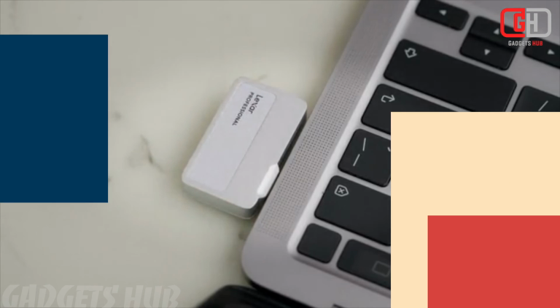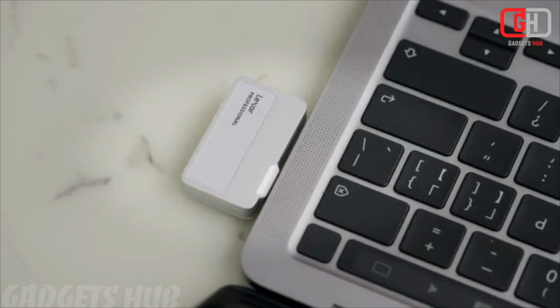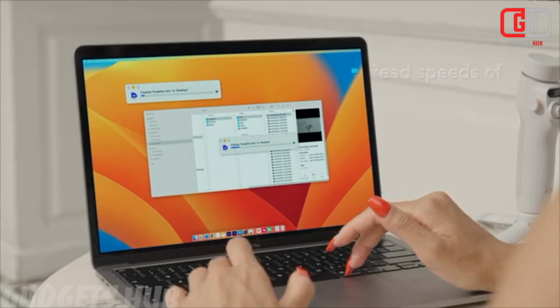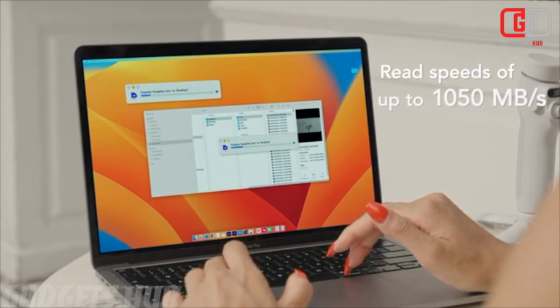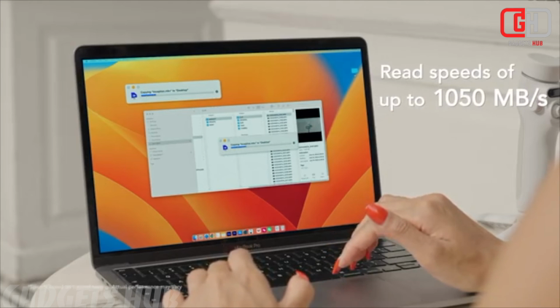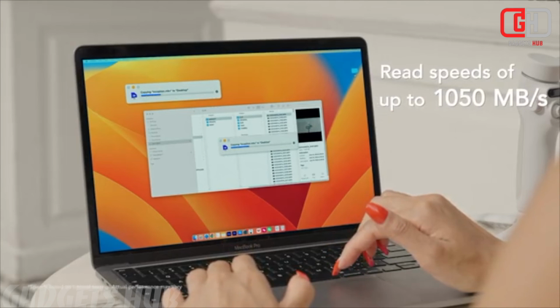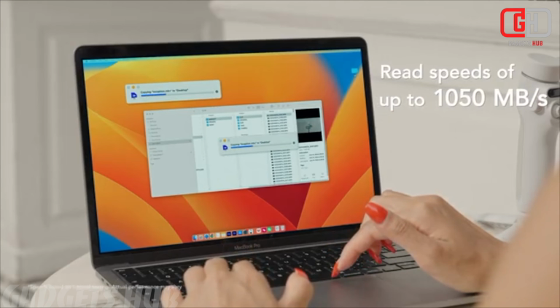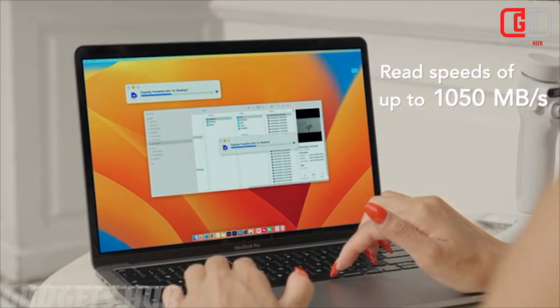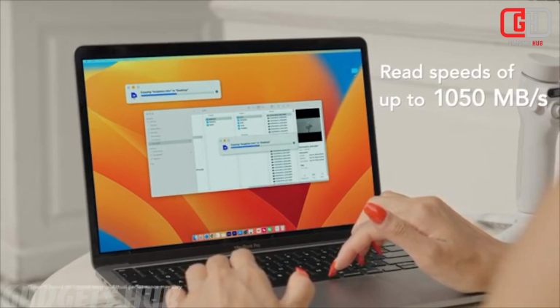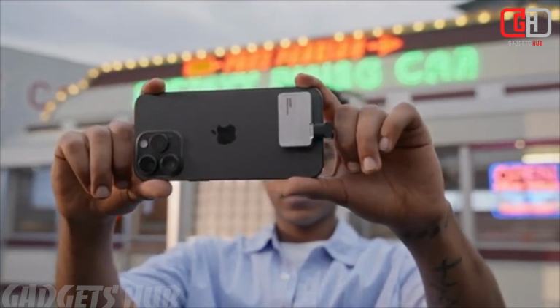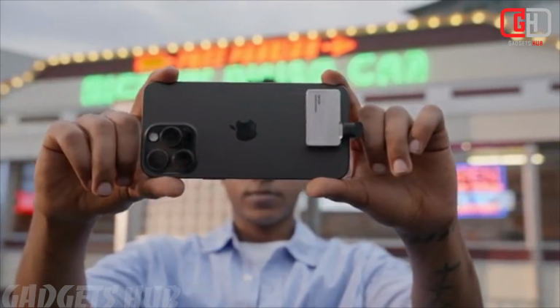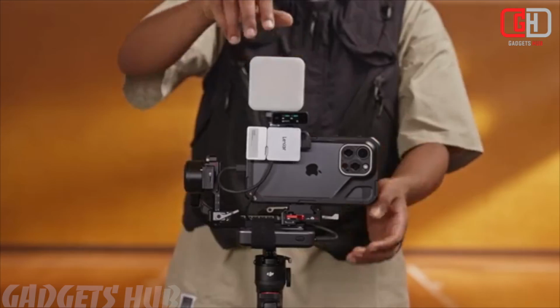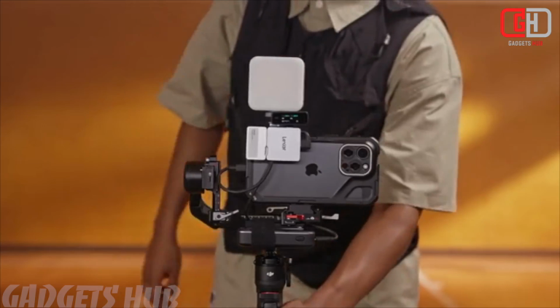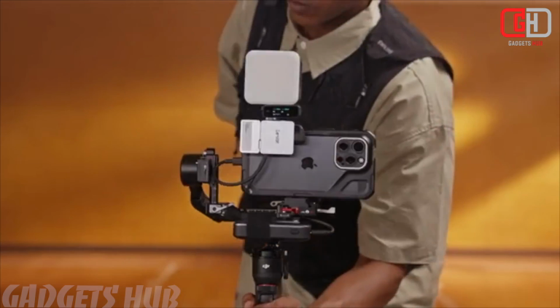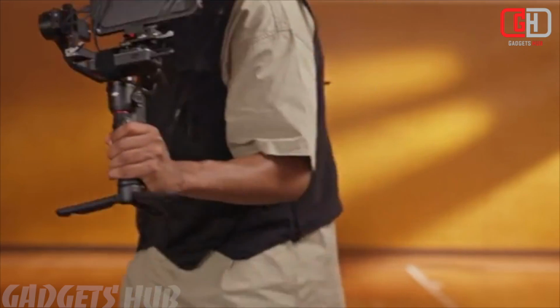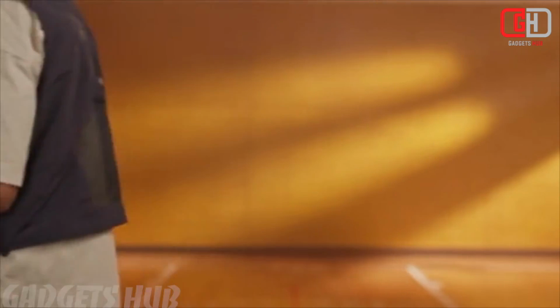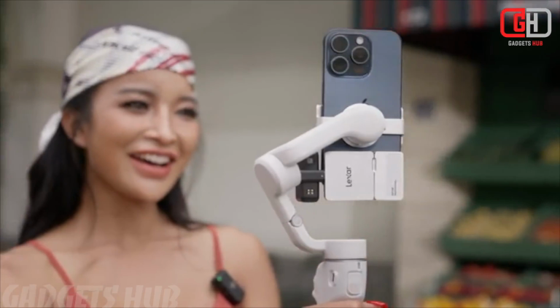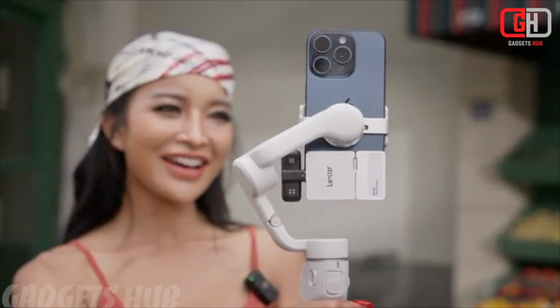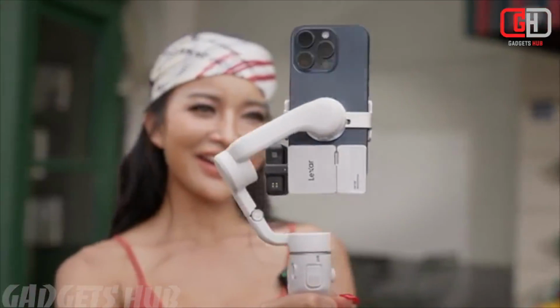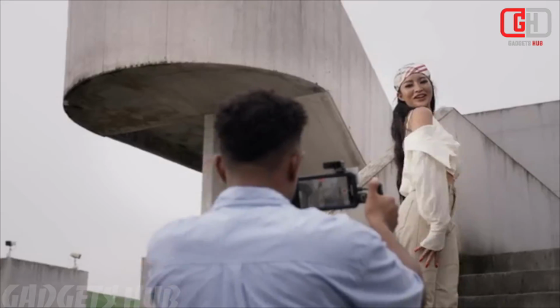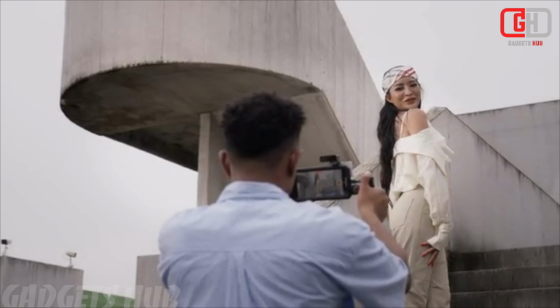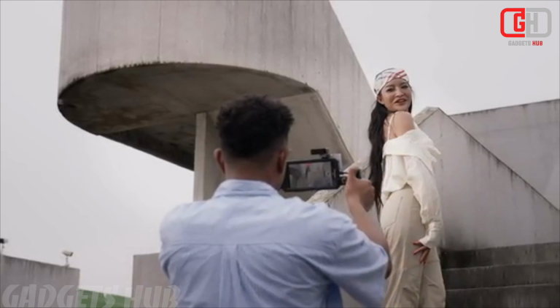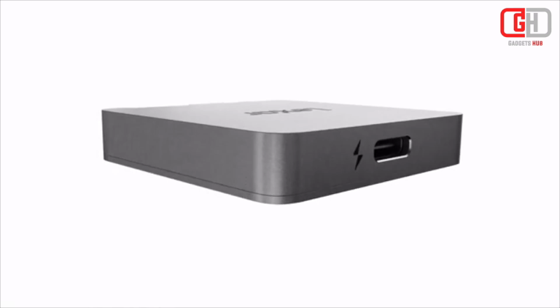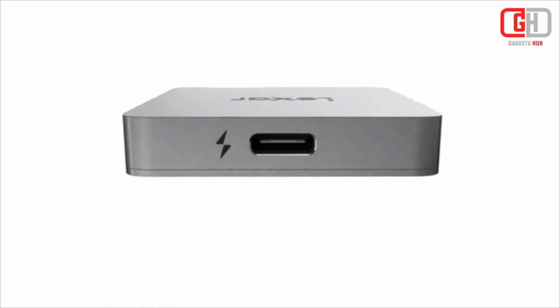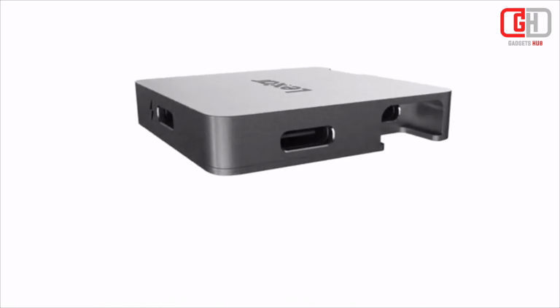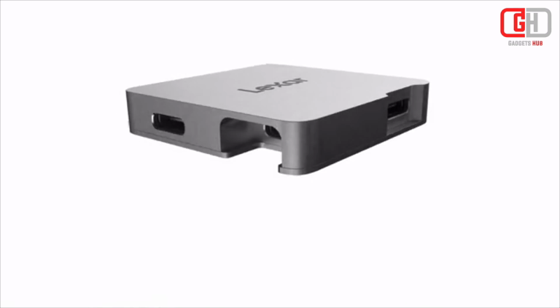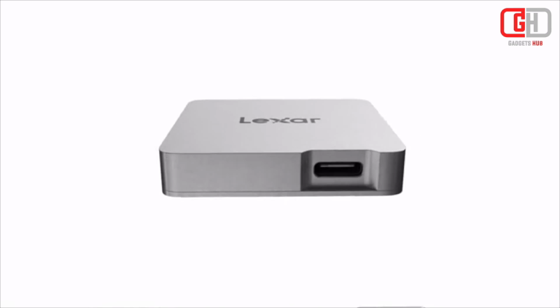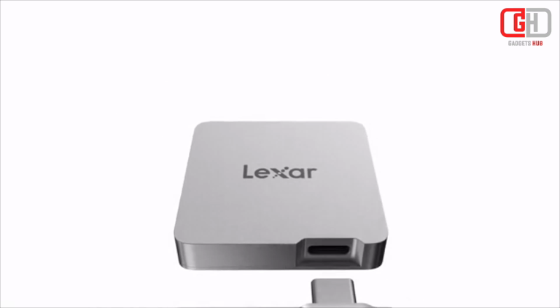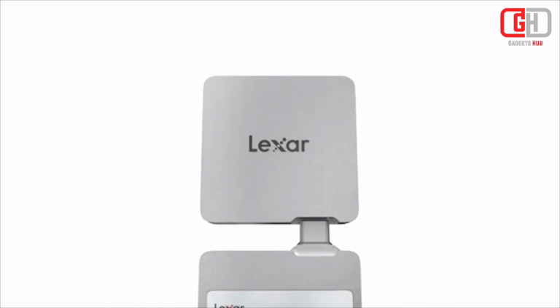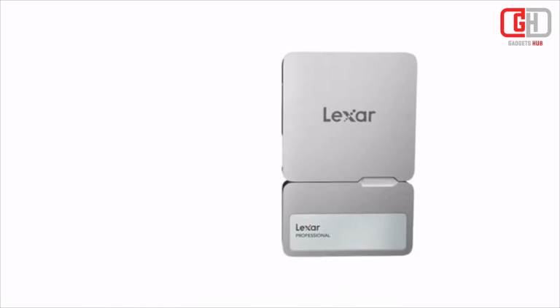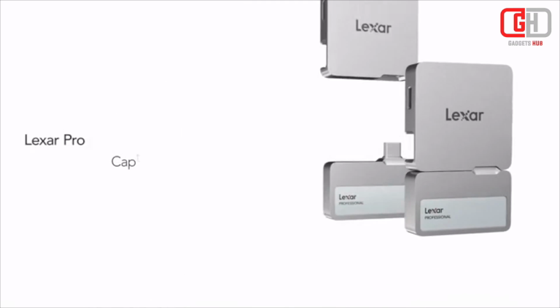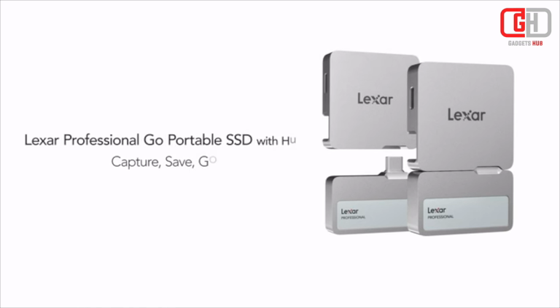Overall, the Lexar Professional Go Portable SSD with HUB is a promising product for content creators and professionals who need a compact, versatile, and high-performance storage solution. Thanks for watching, see you in the next video.